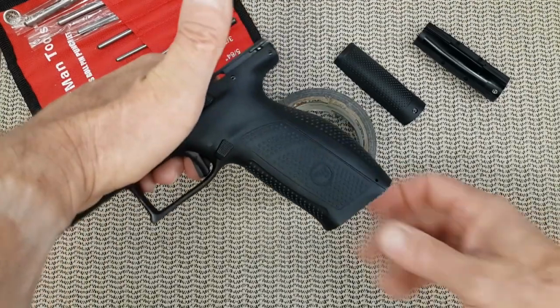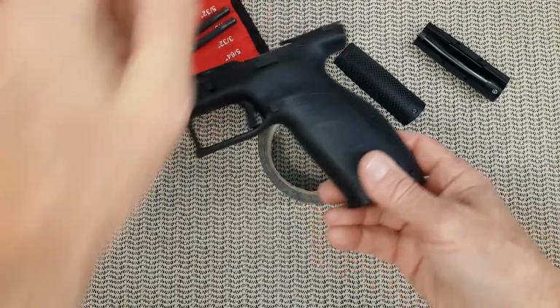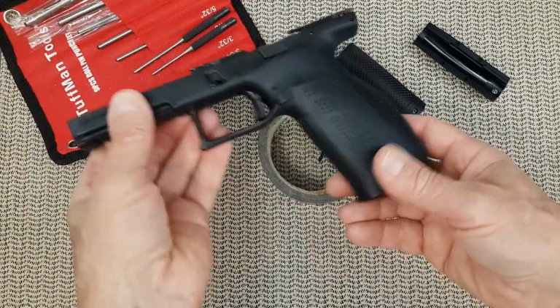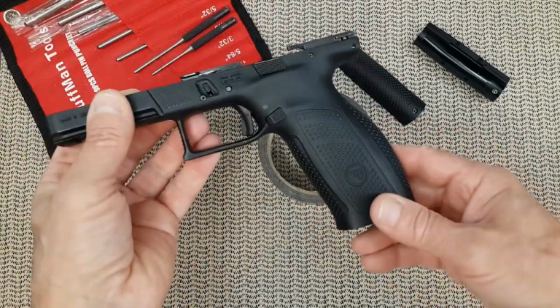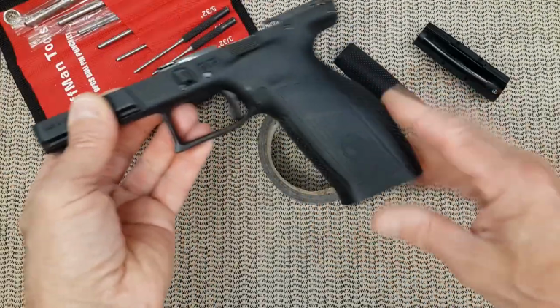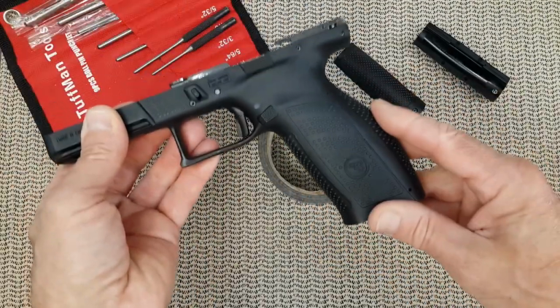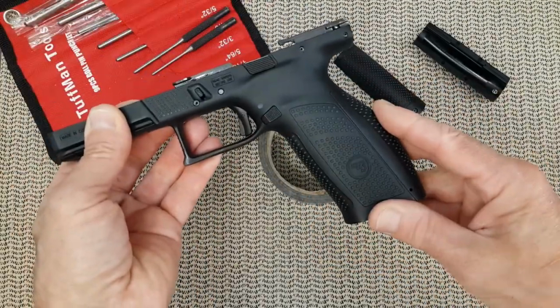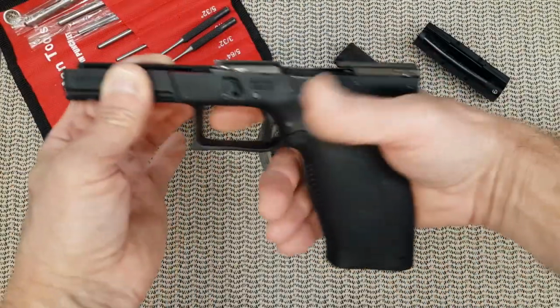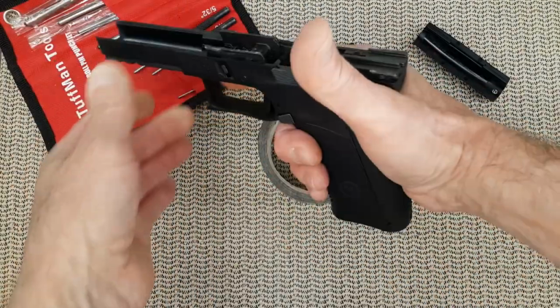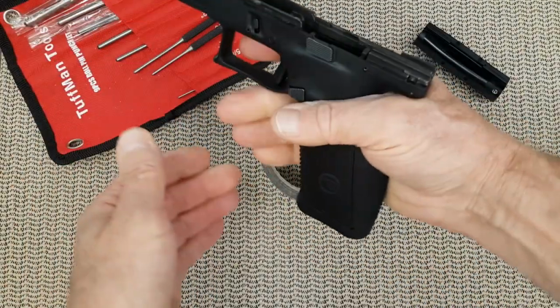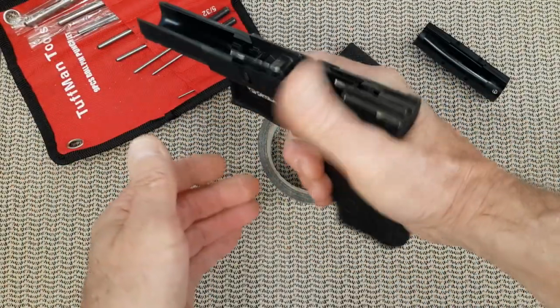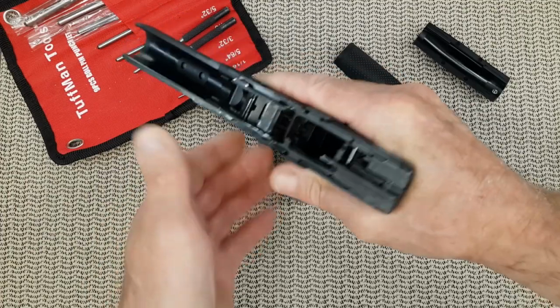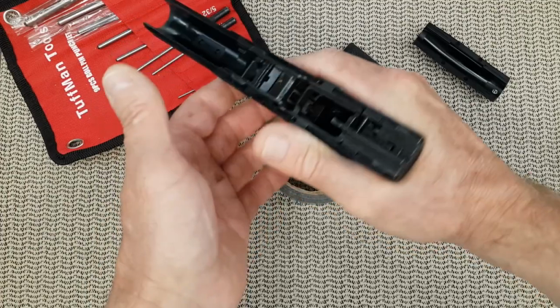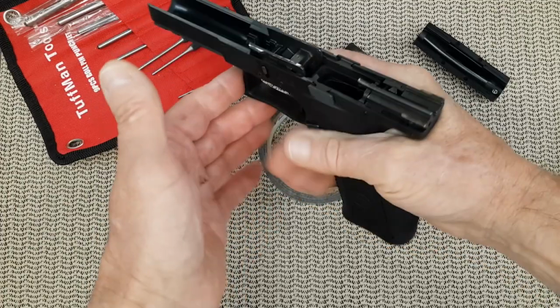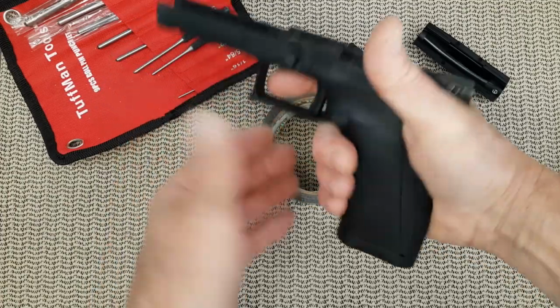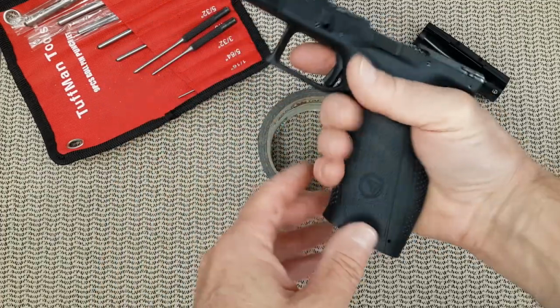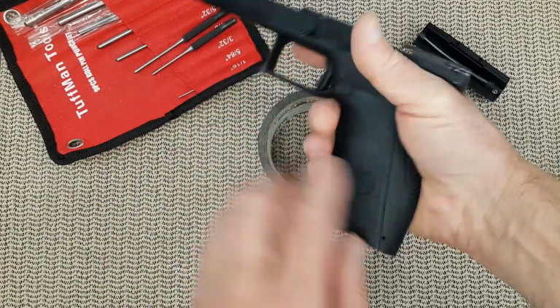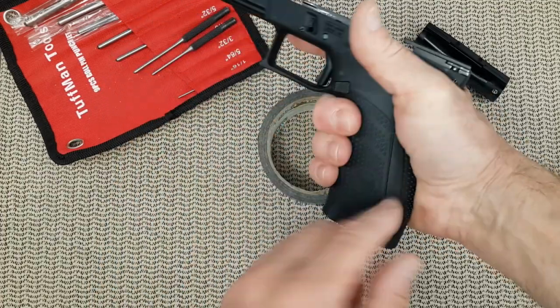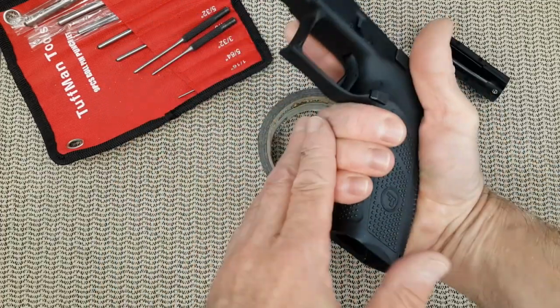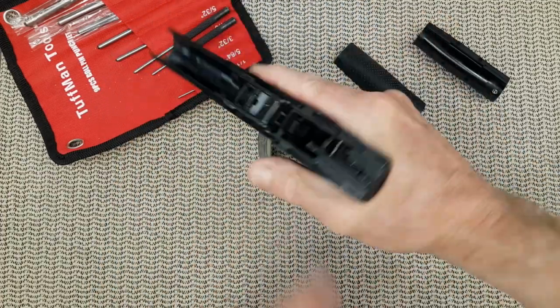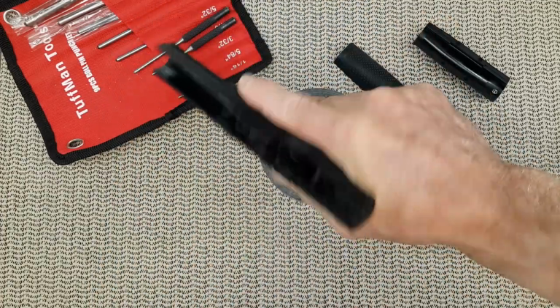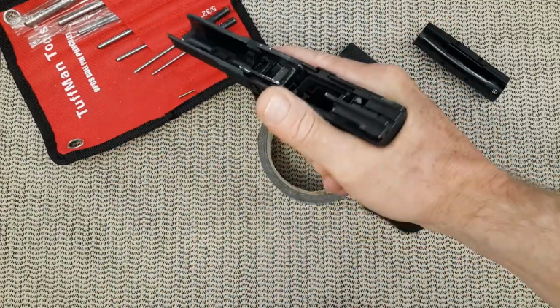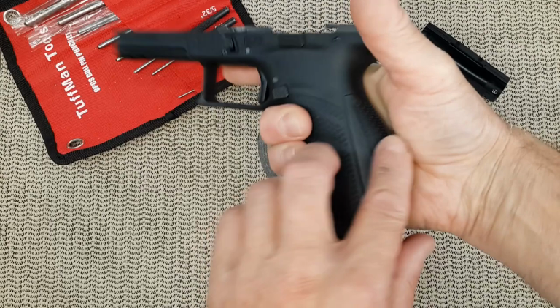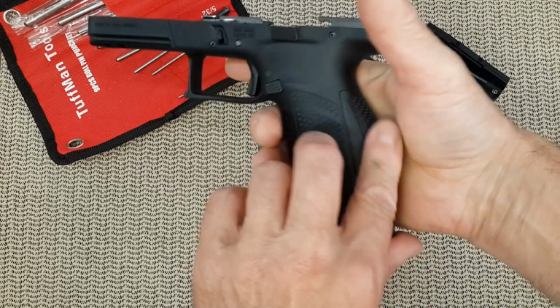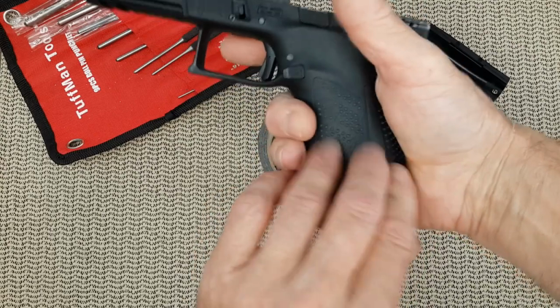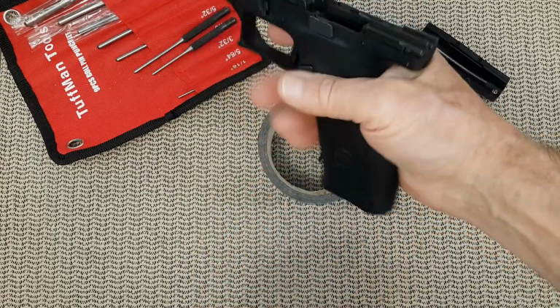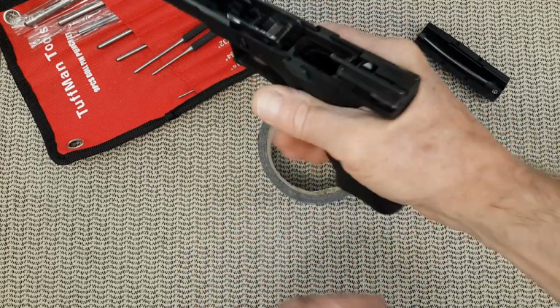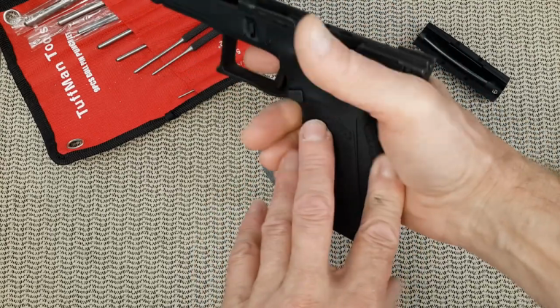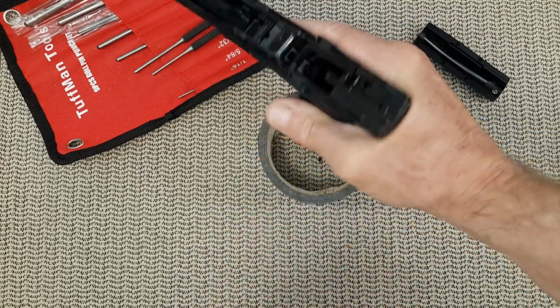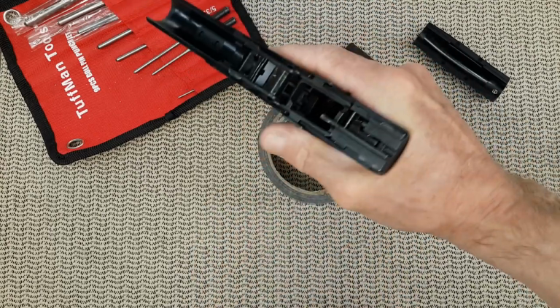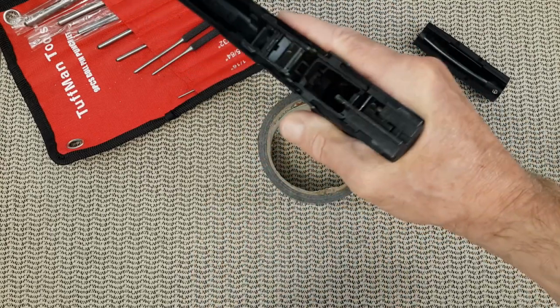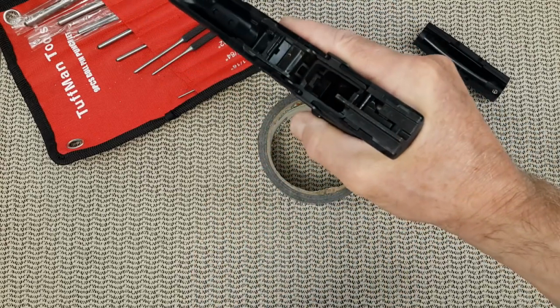My suggestion is you try them dry like this — put your hand around and see how you feel. Even the large has a good grip on my small hand; it just feels different in my palm. So that's what you want.